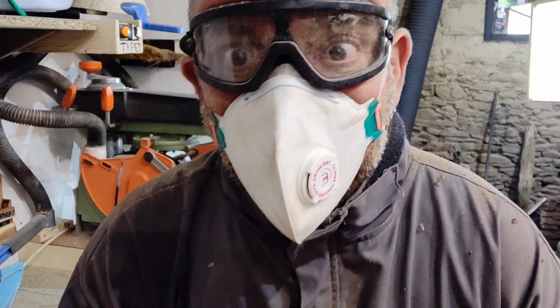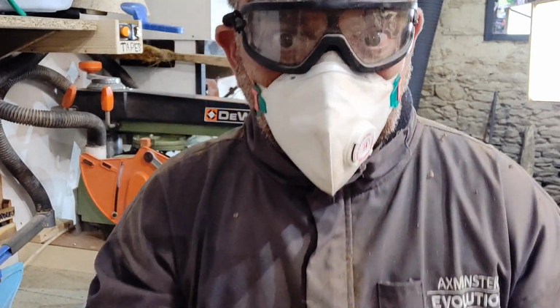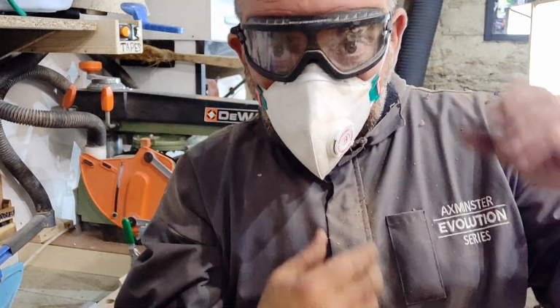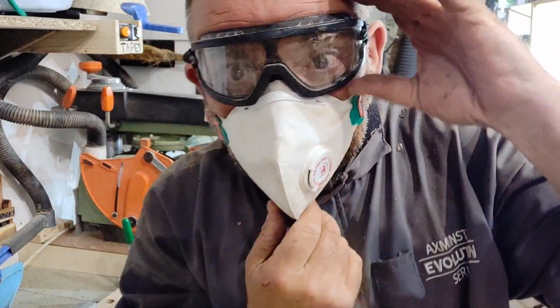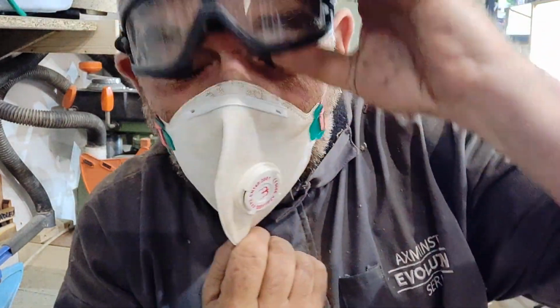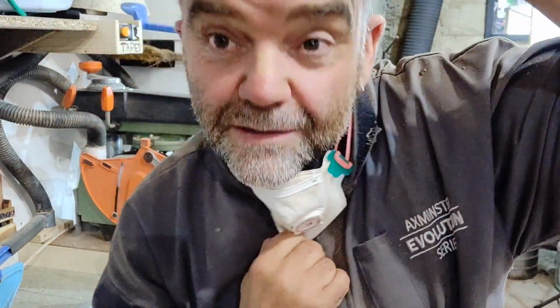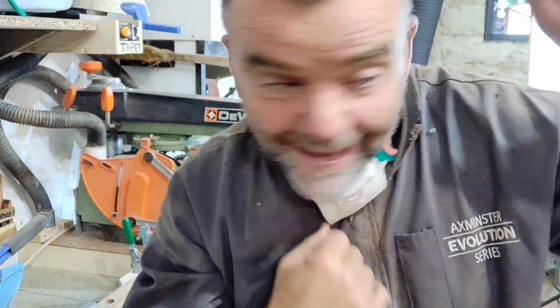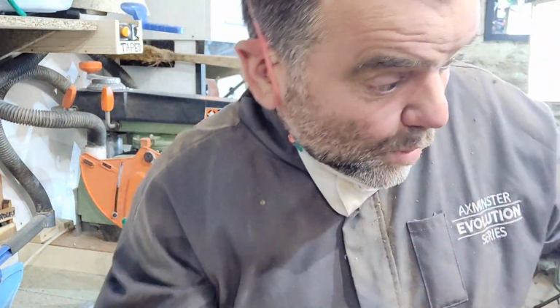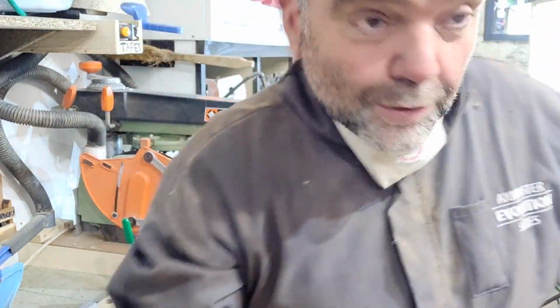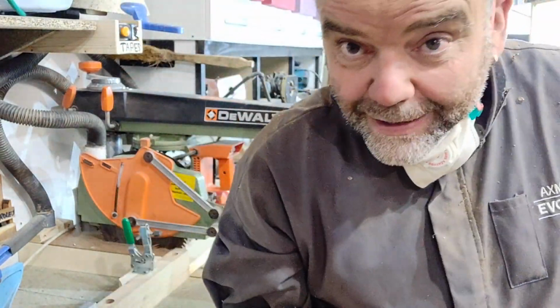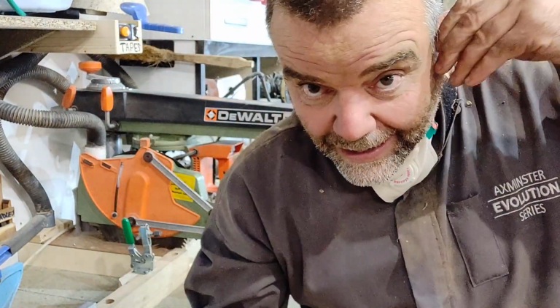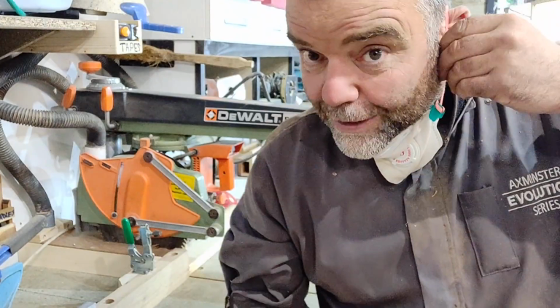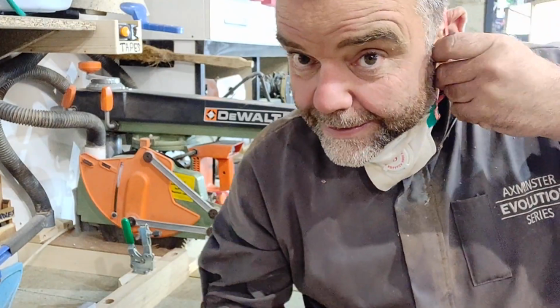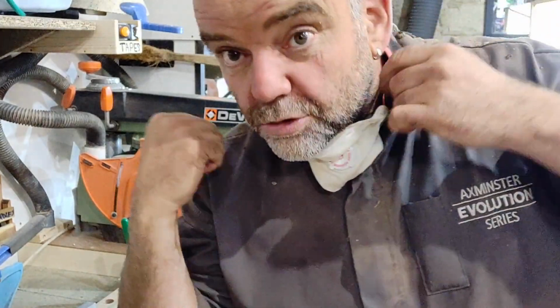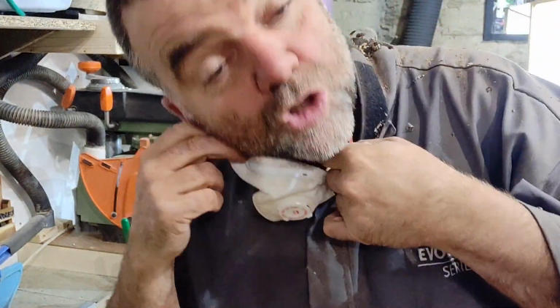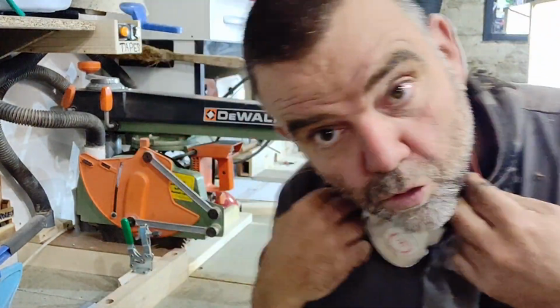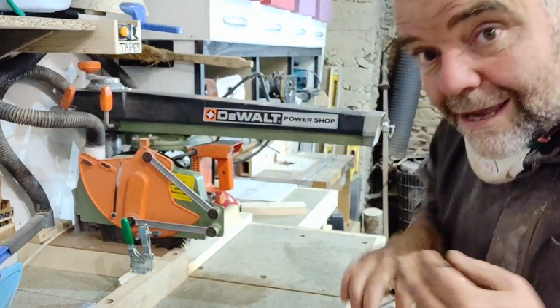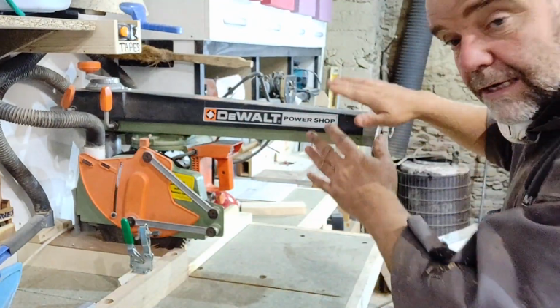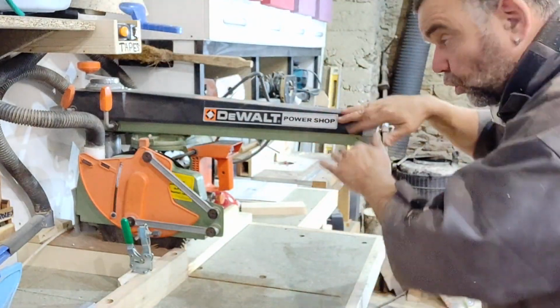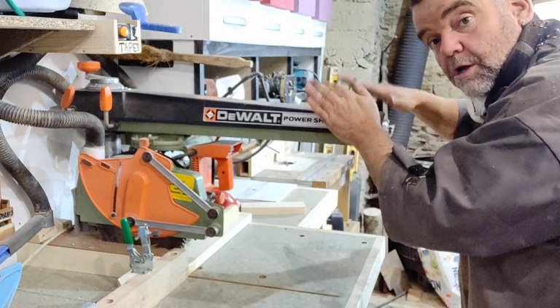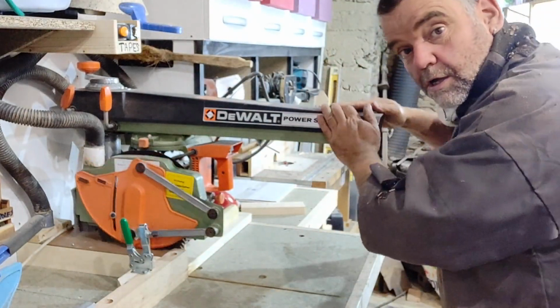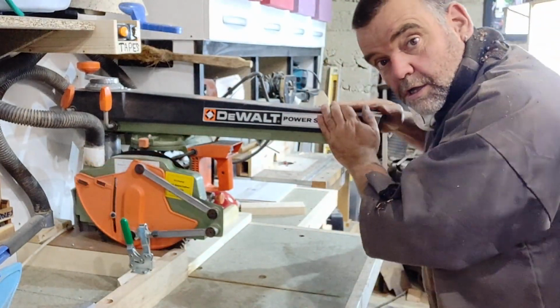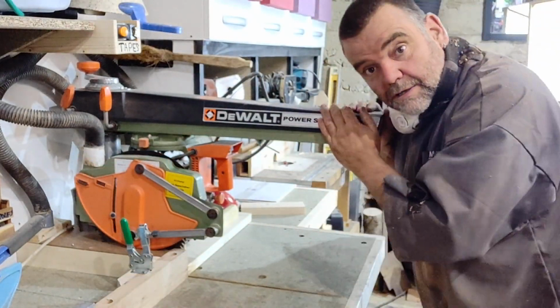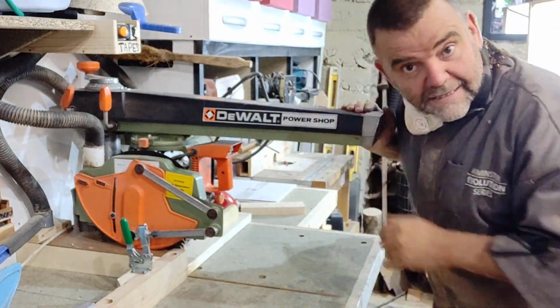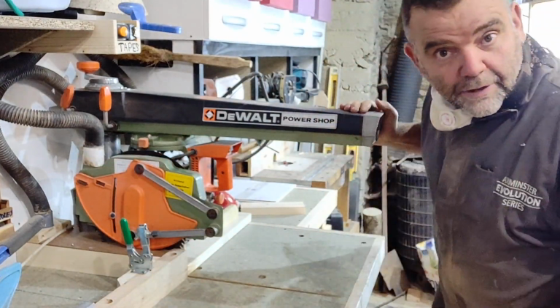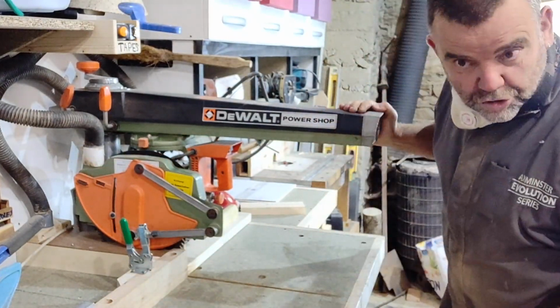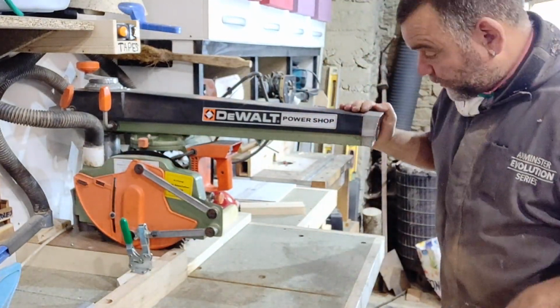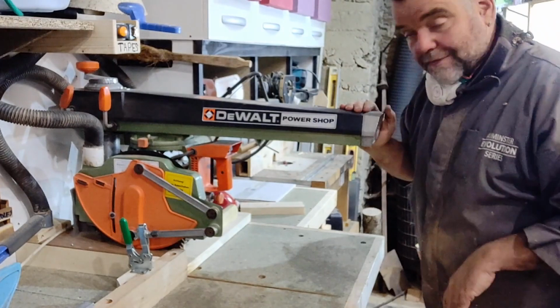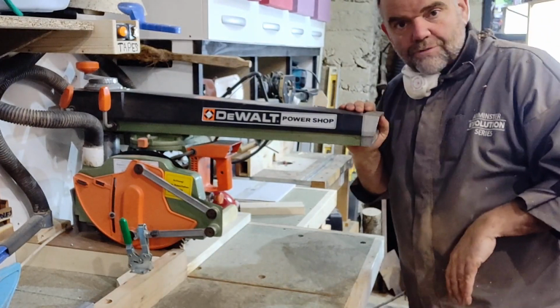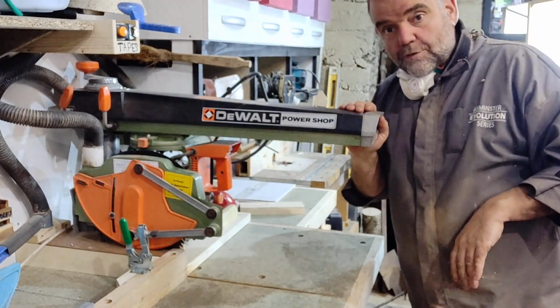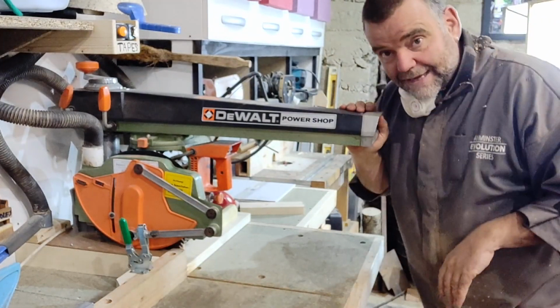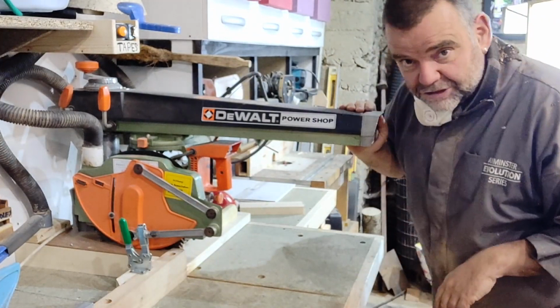Hello! Today I want to show you how I cut a mitre using my DeWalt Radial Arm Saw DW125, and it's a great little machine actually.